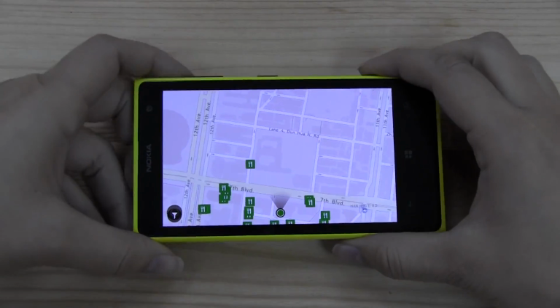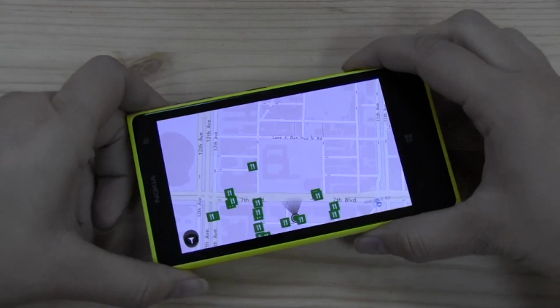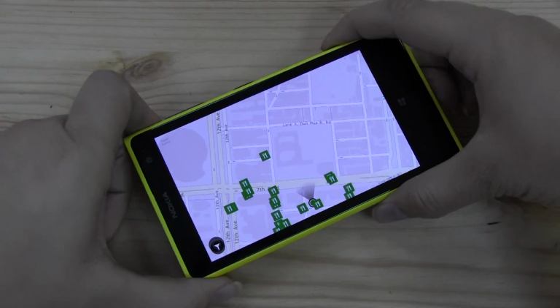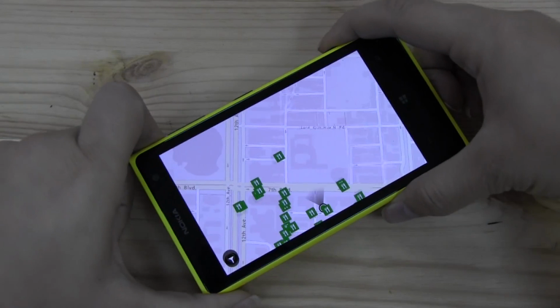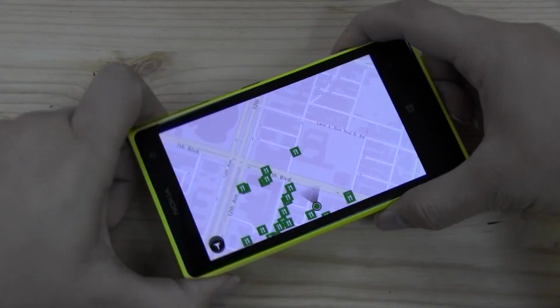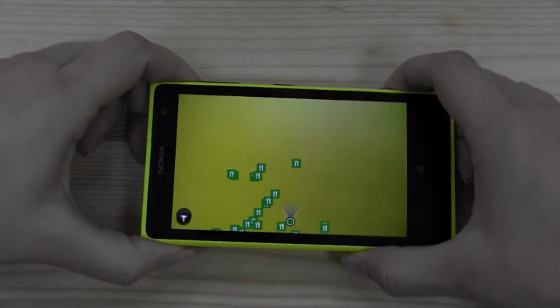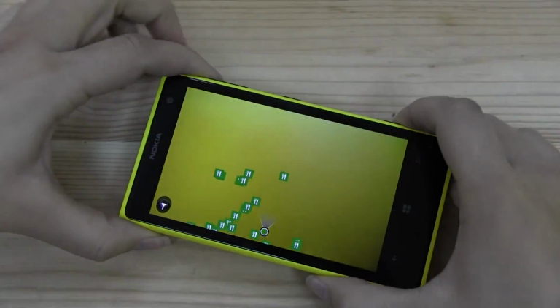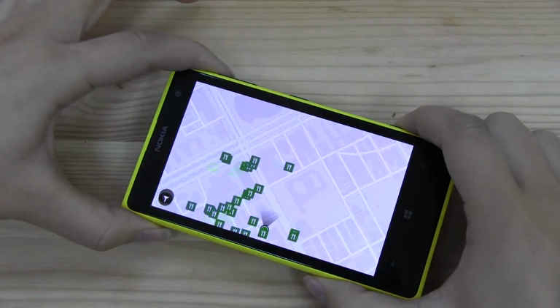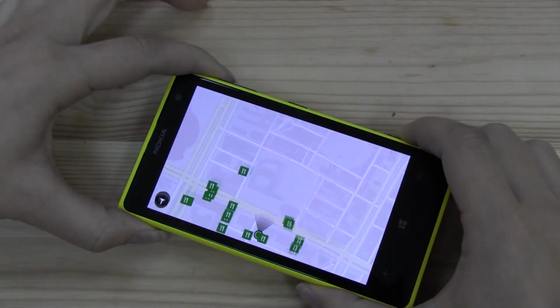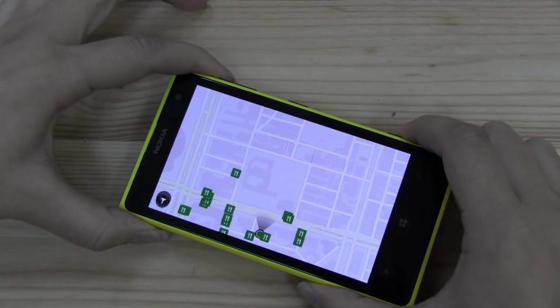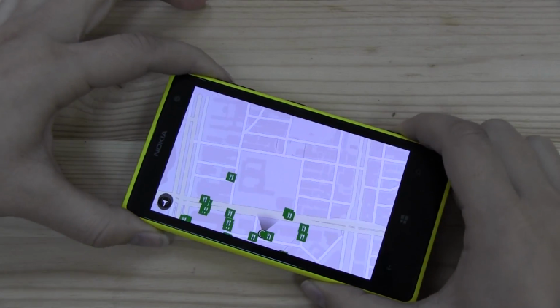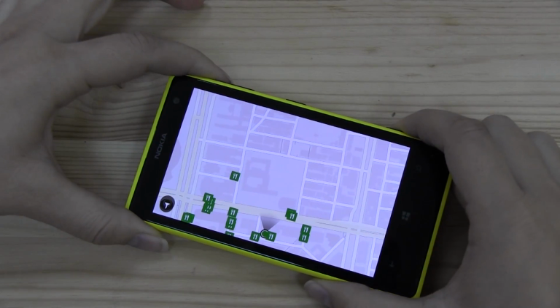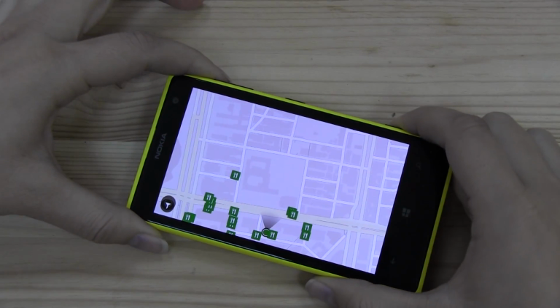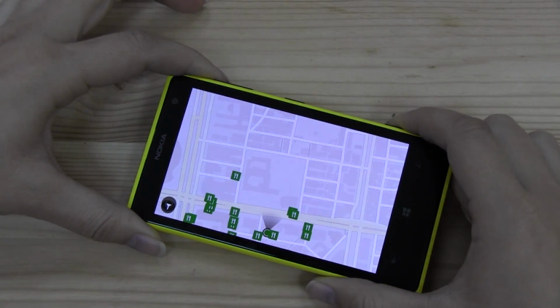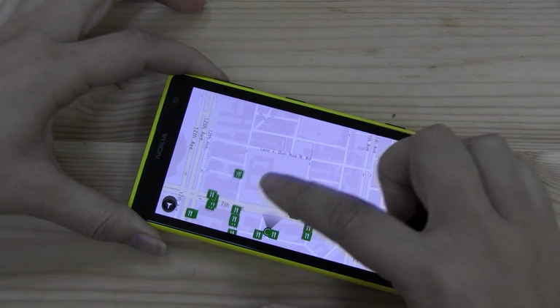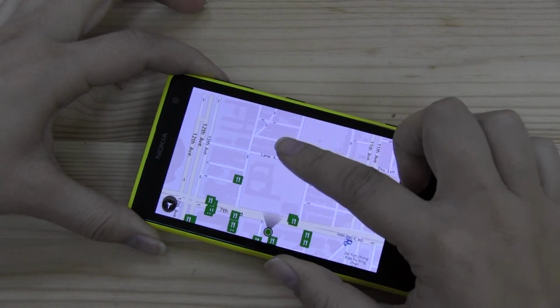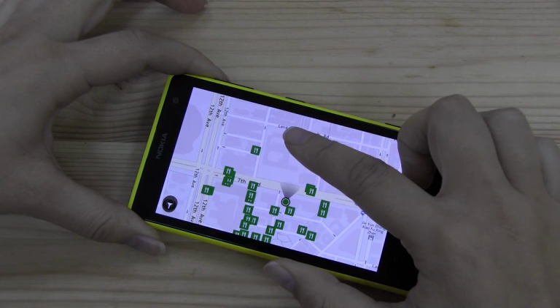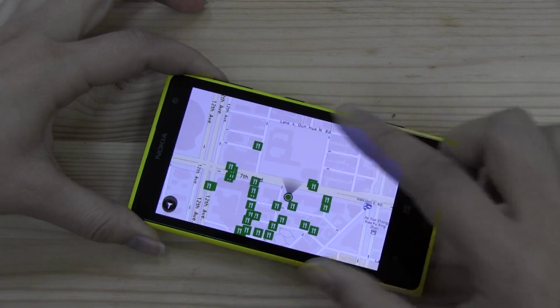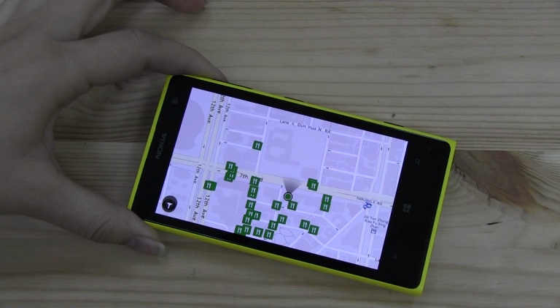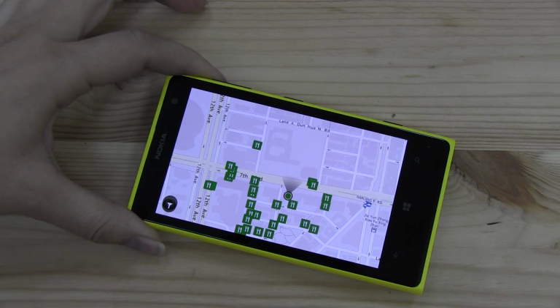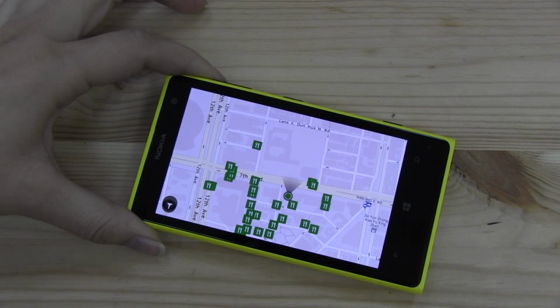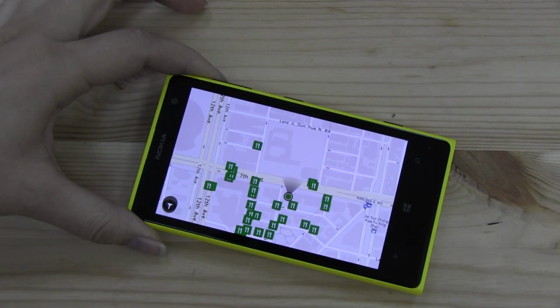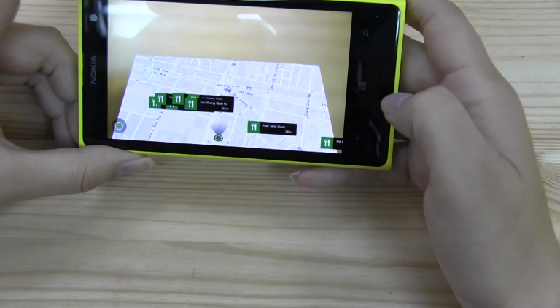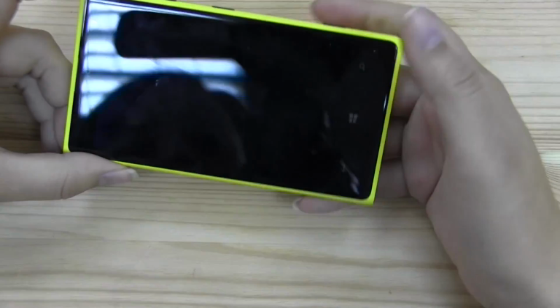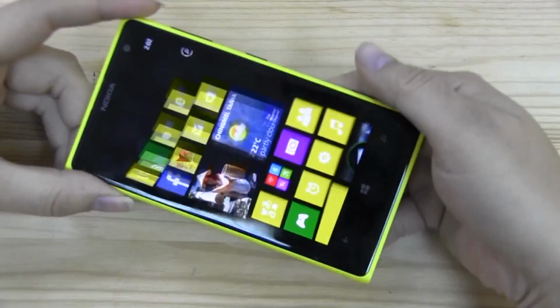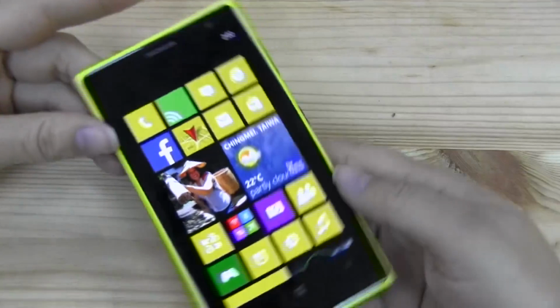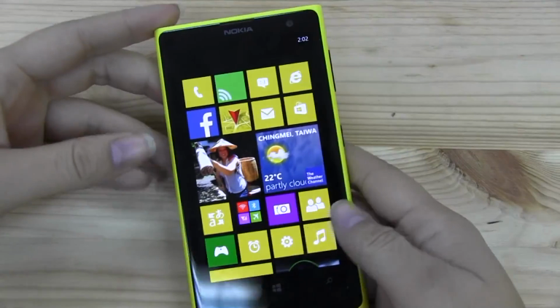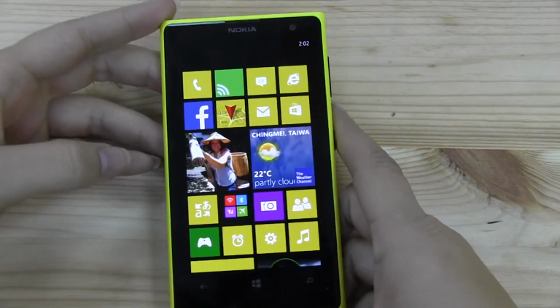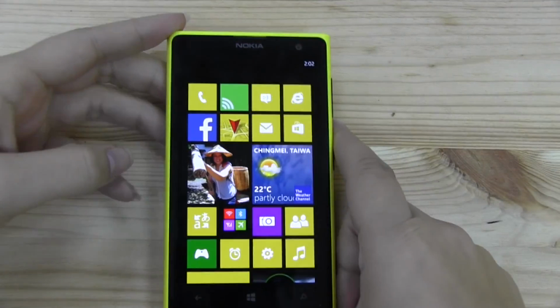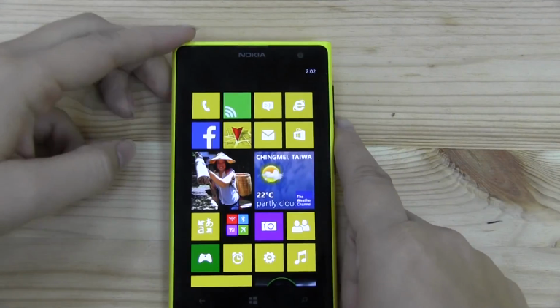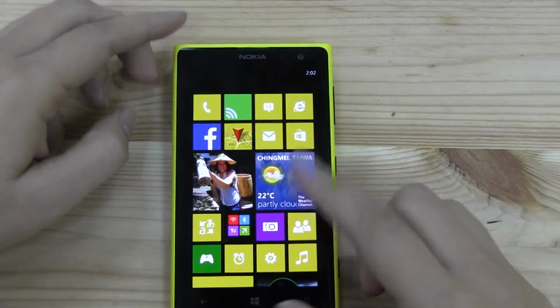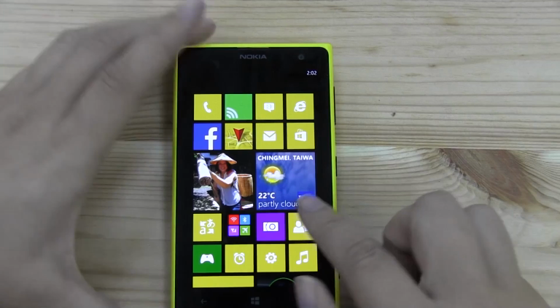The closest you're going to get for context-aware search is an augmented reality app that loads up and shows you the locations of things around you. If you tilt it around, it'll actually show you where the restaurants are directly around me. That's really the closest you're going to get for context-aware applications on Windows Phone.